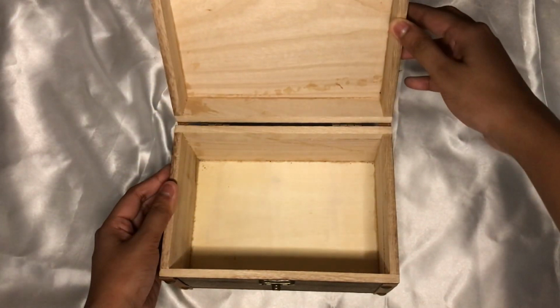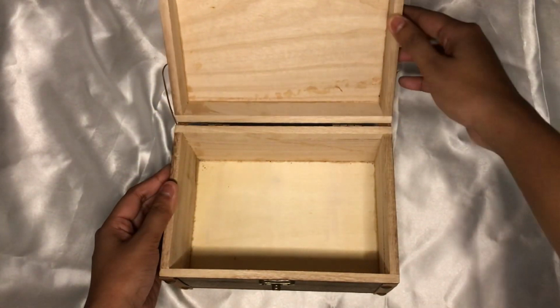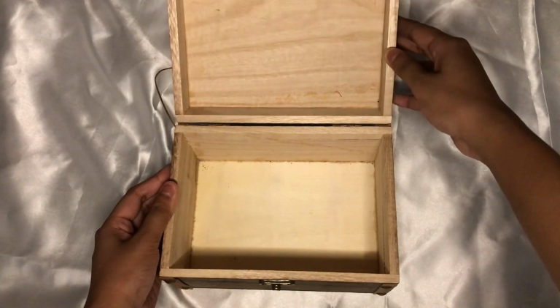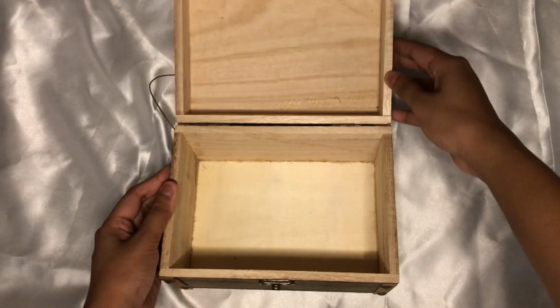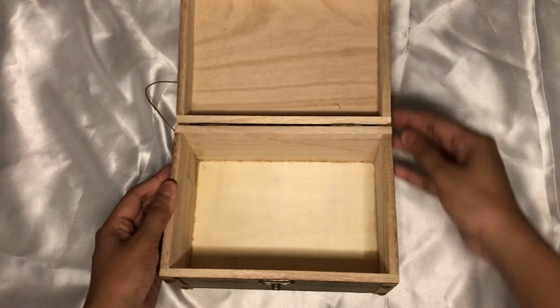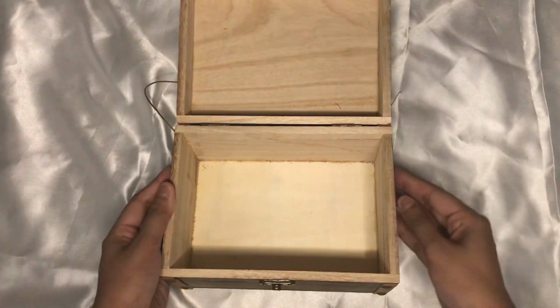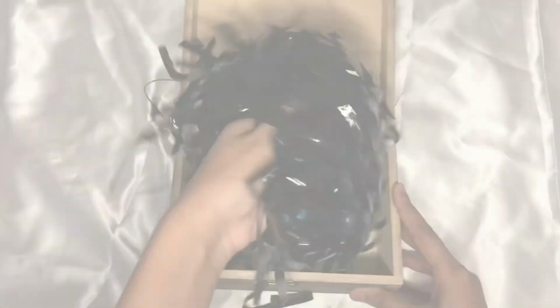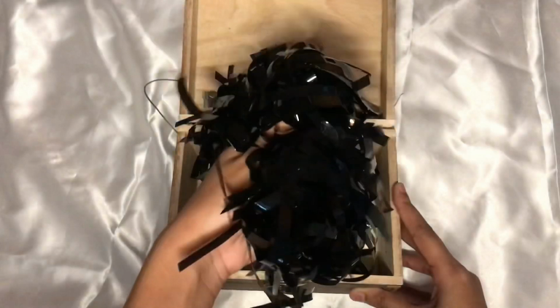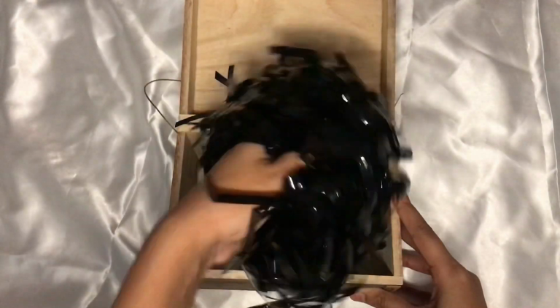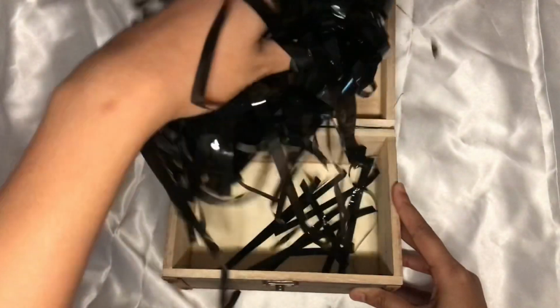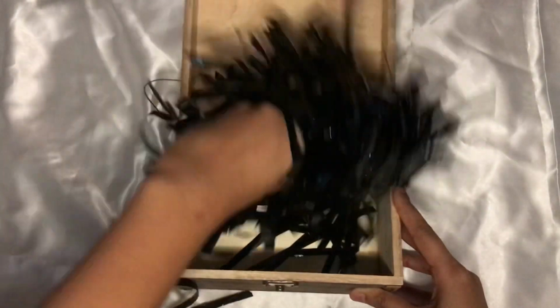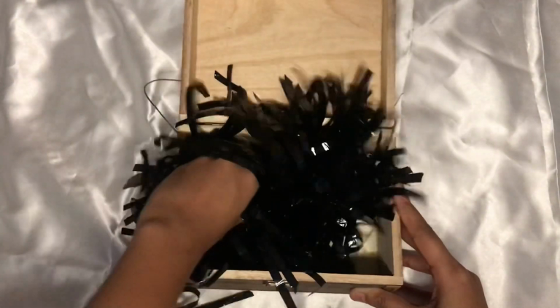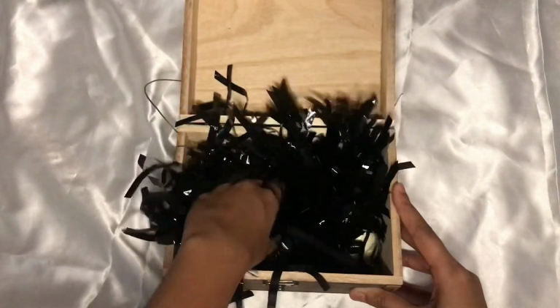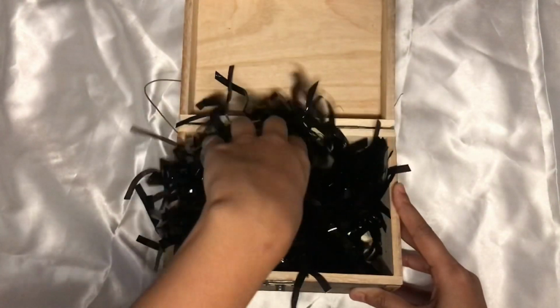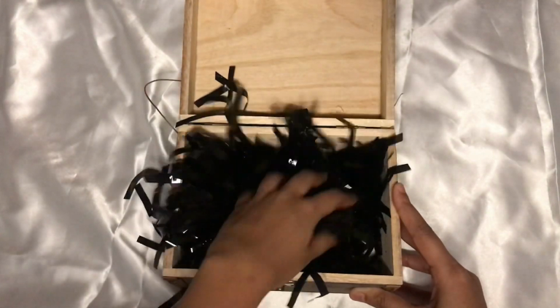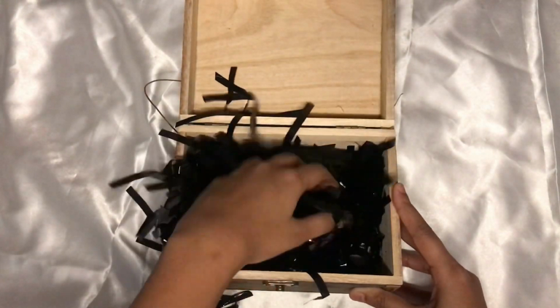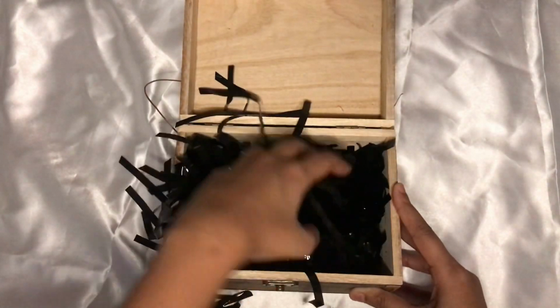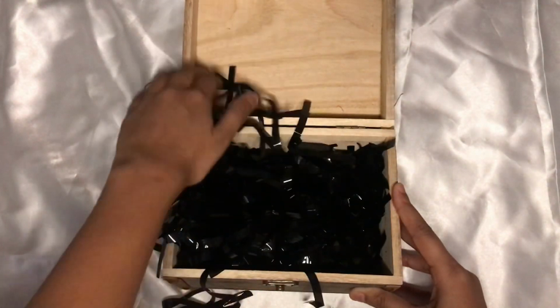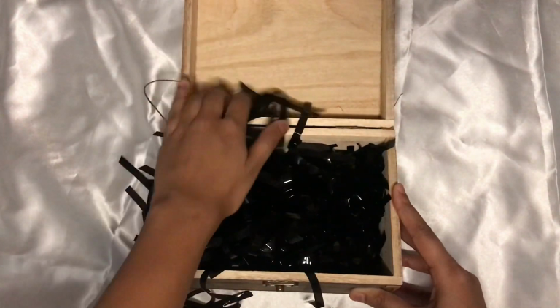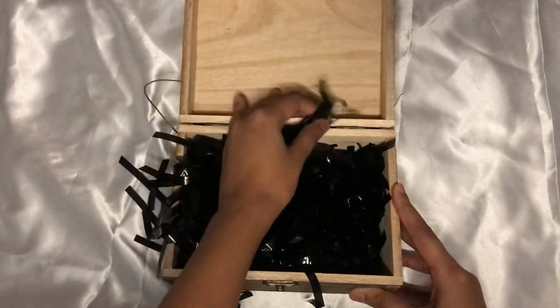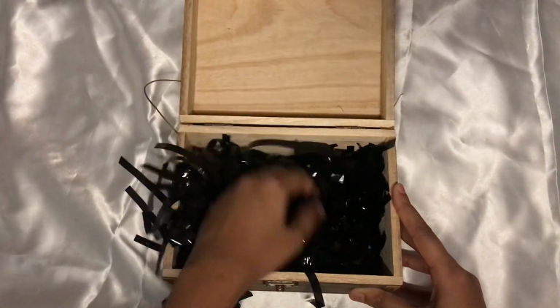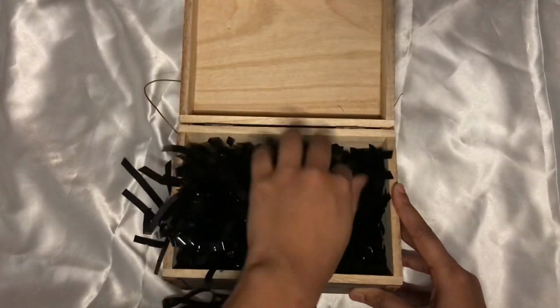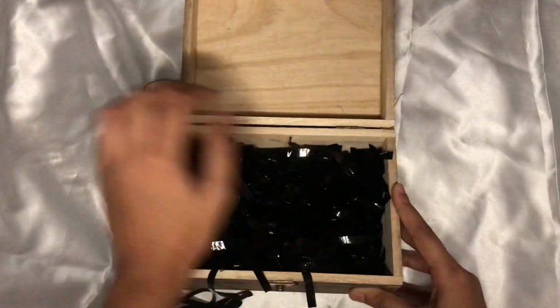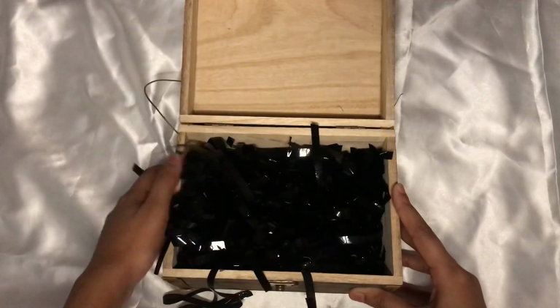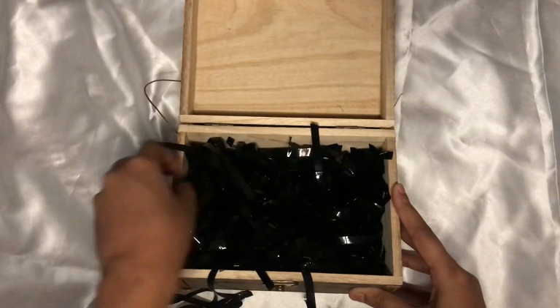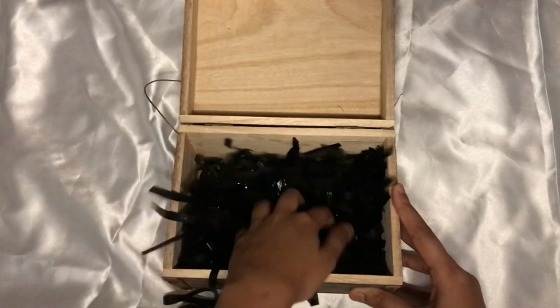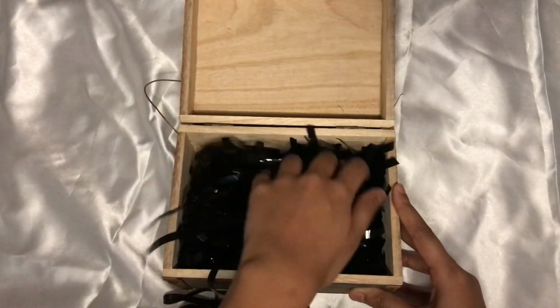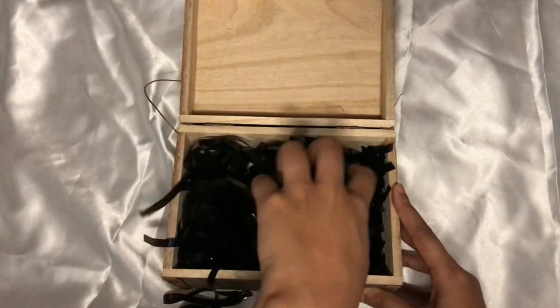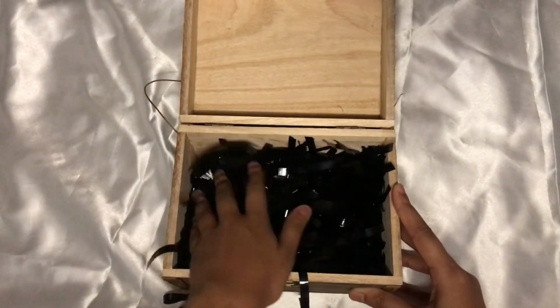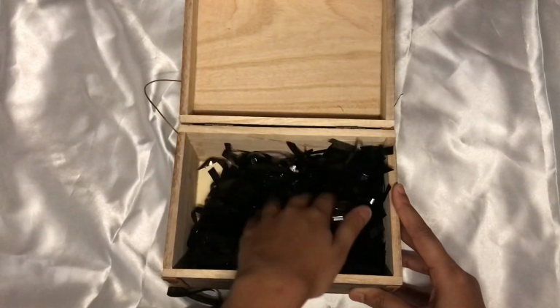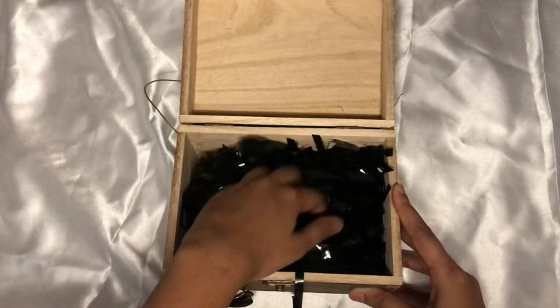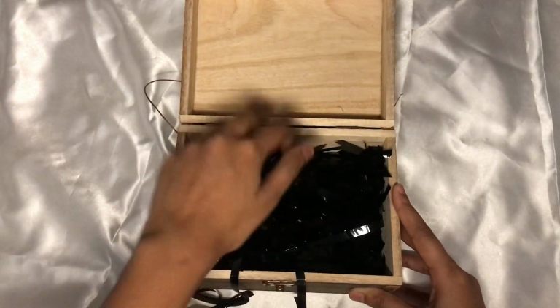Firstly I'm using this food gift box which is easily available in any stationery shop, and then I'm using this plastic paper. In this video I'll use all the products which are easily available in the market.